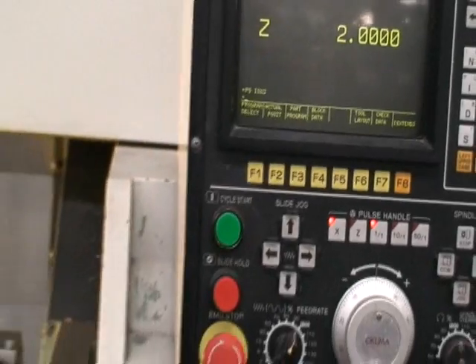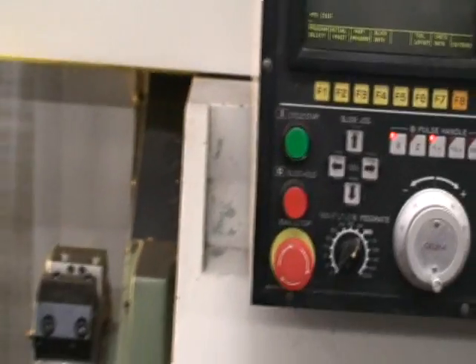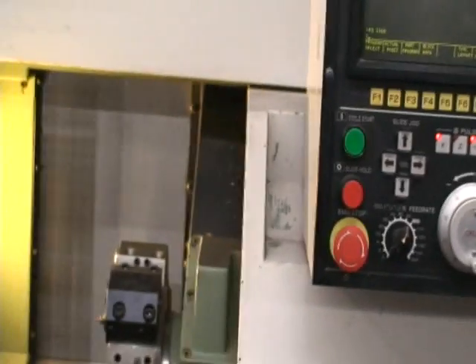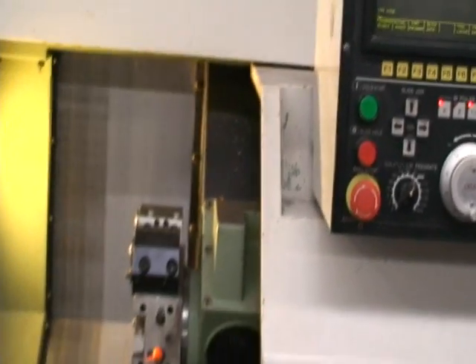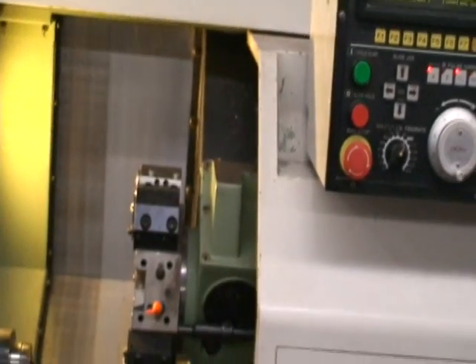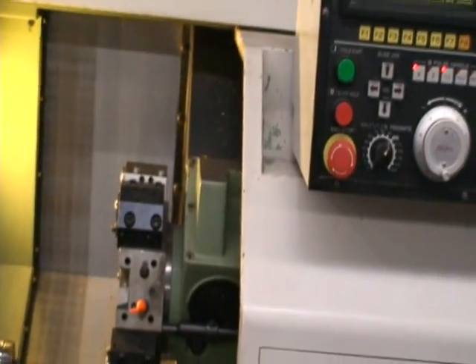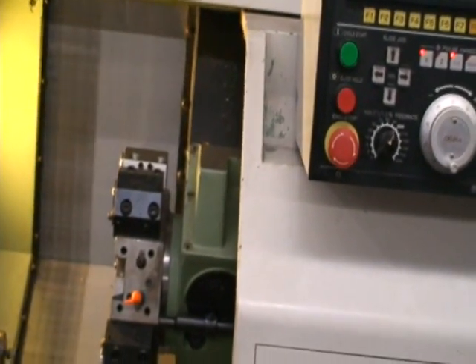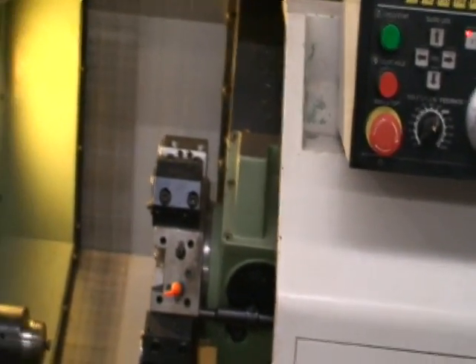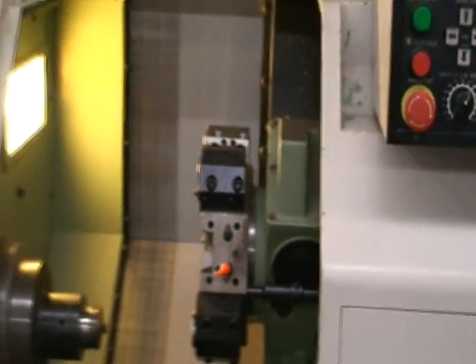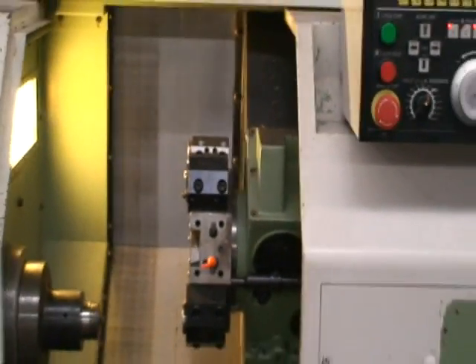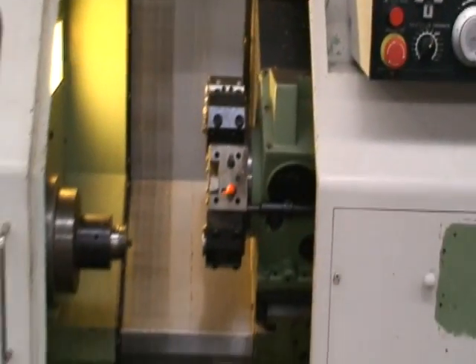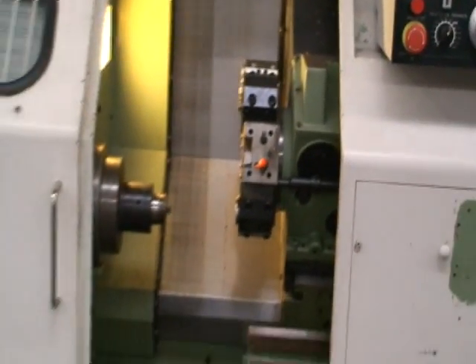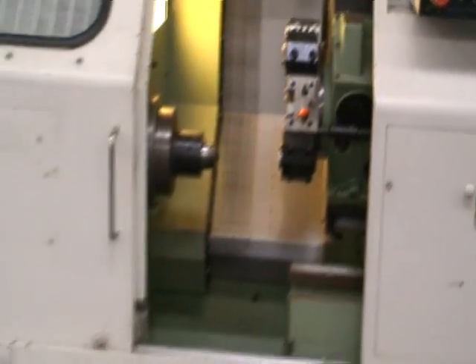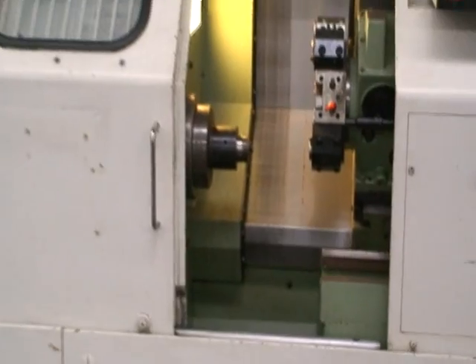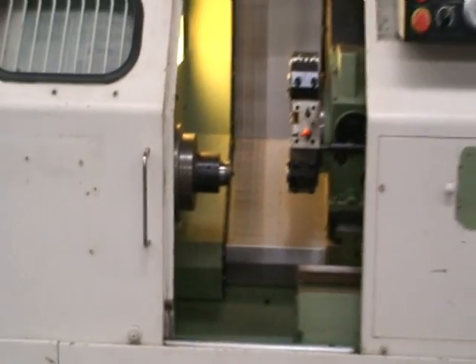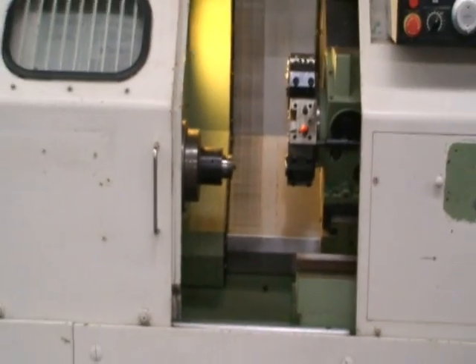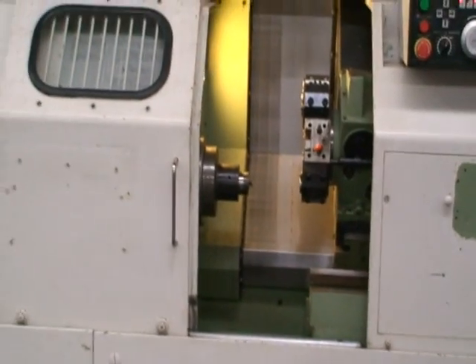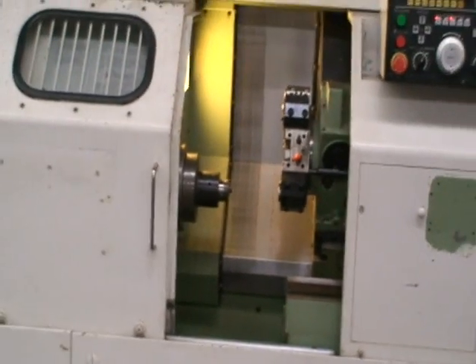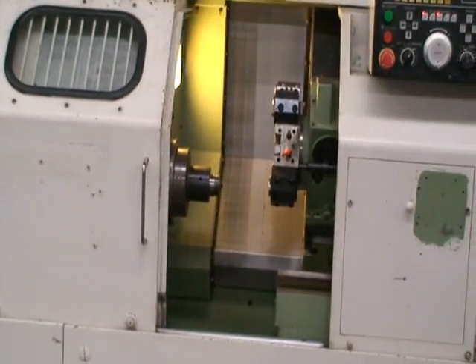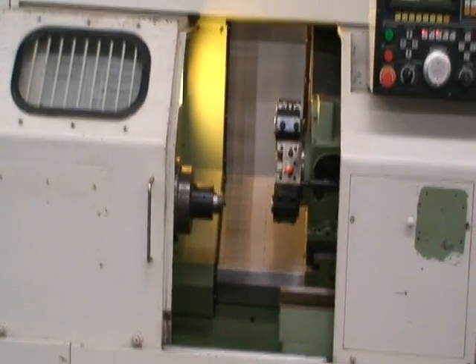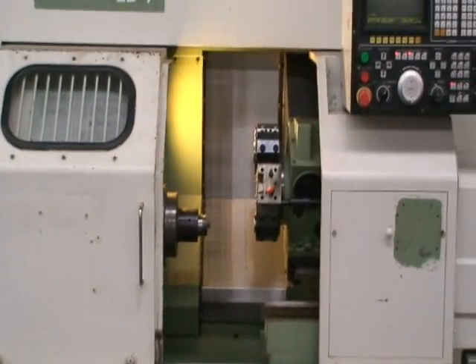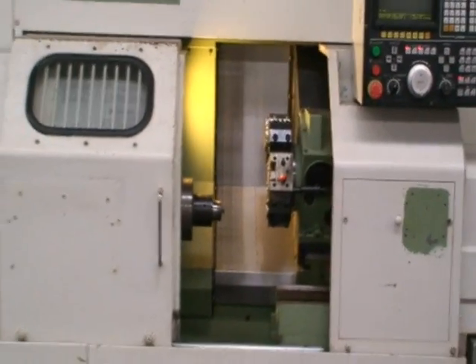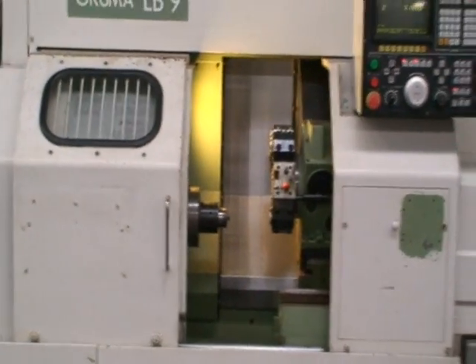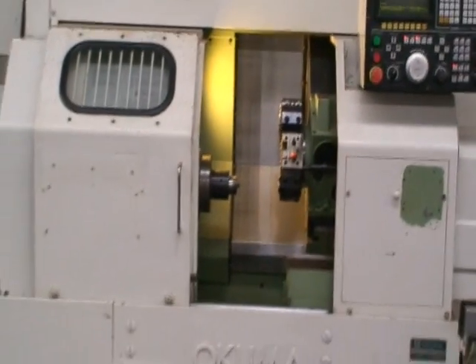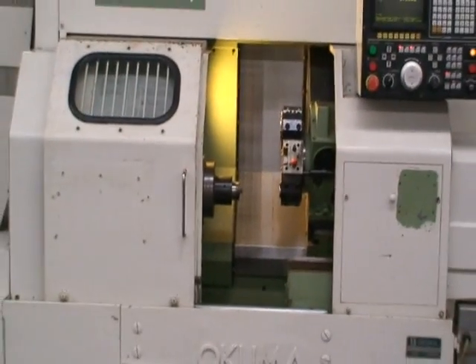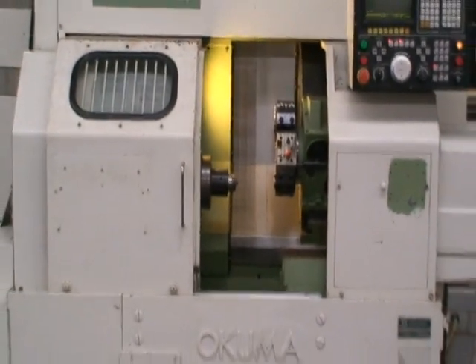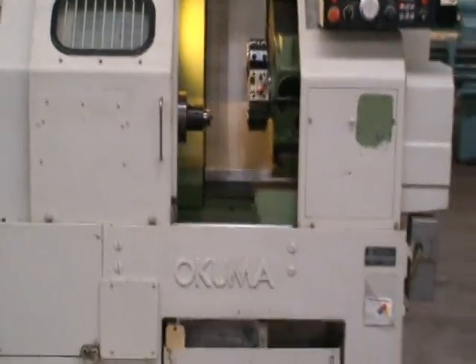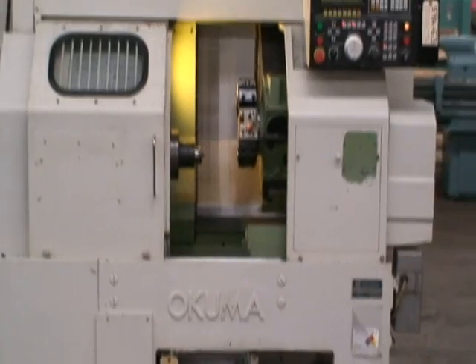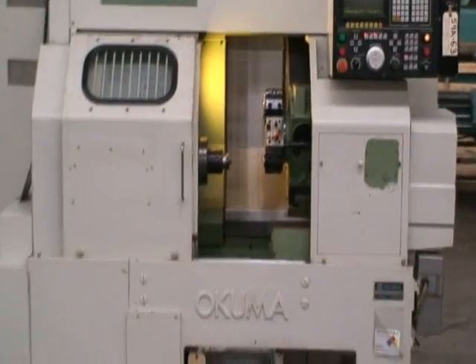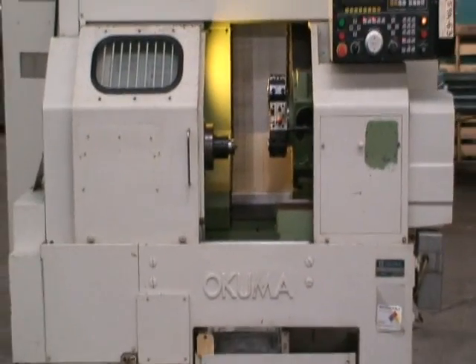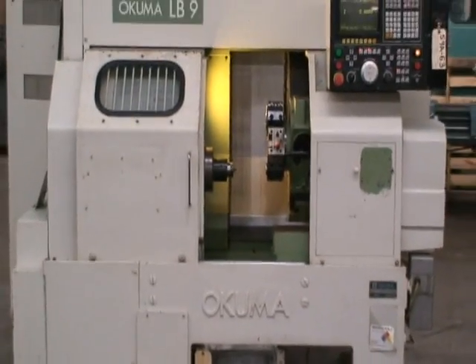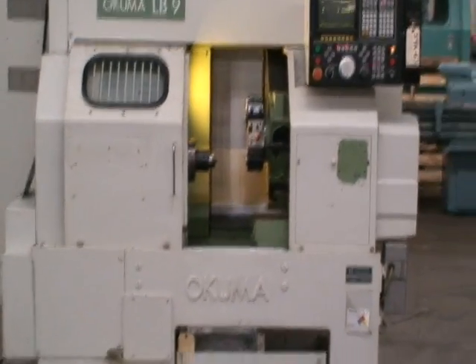Alright, that's the machine. If you have any questions or would like to inspect this under power yourself, please feel free to give us a call. Thank you very much.